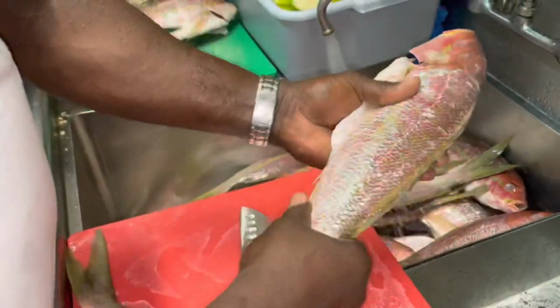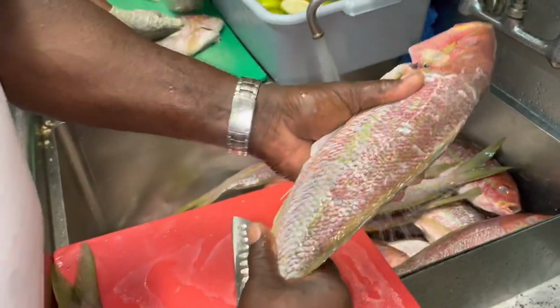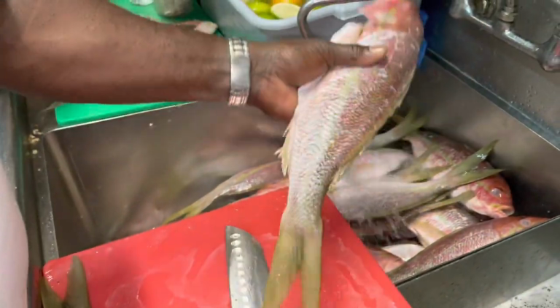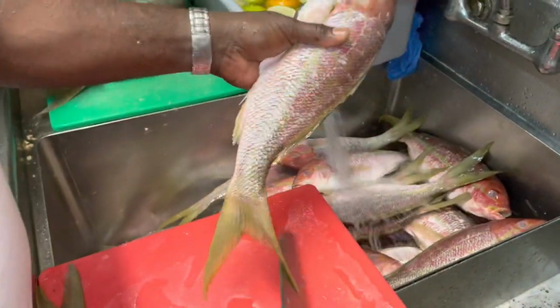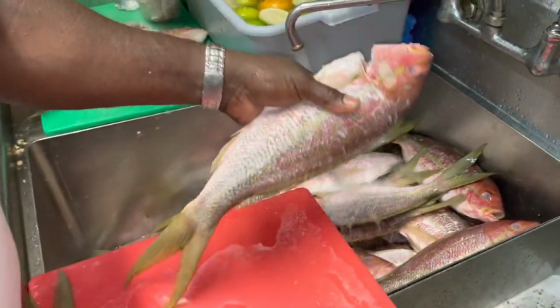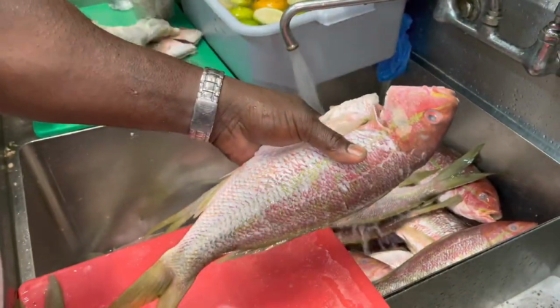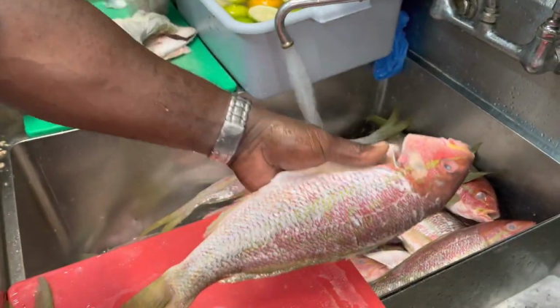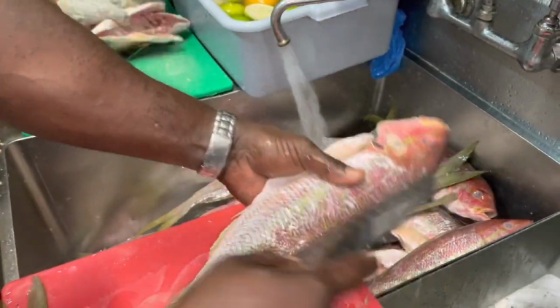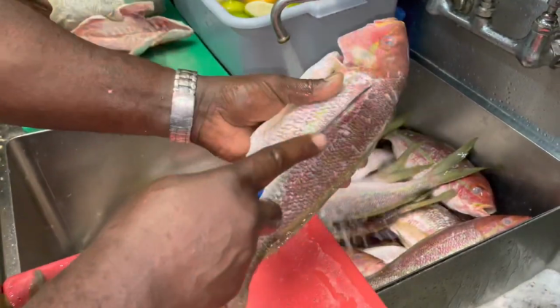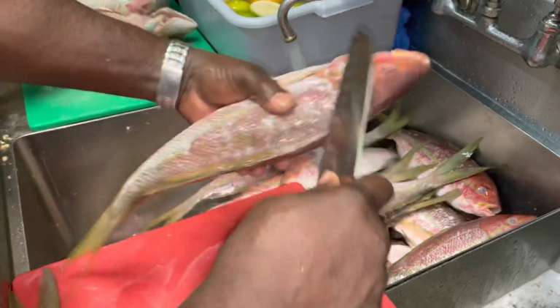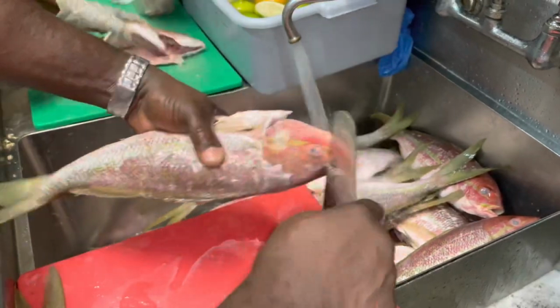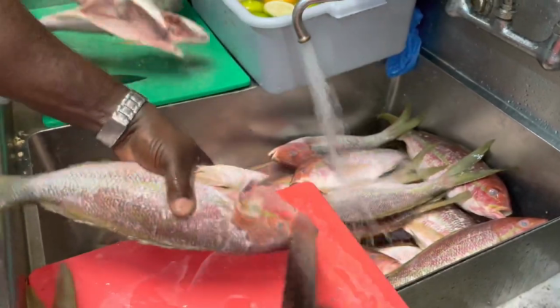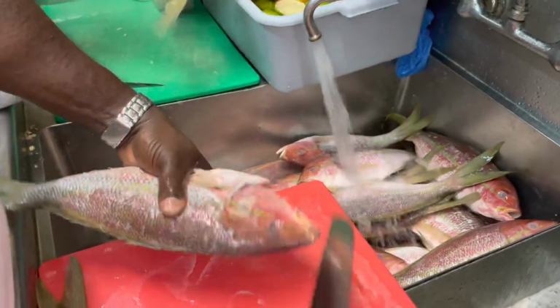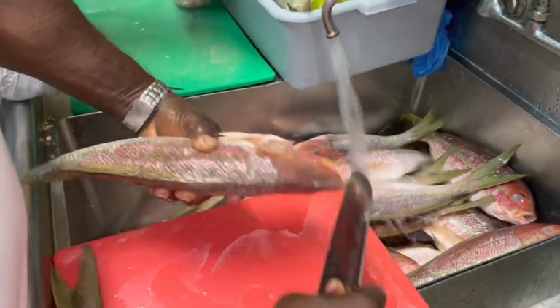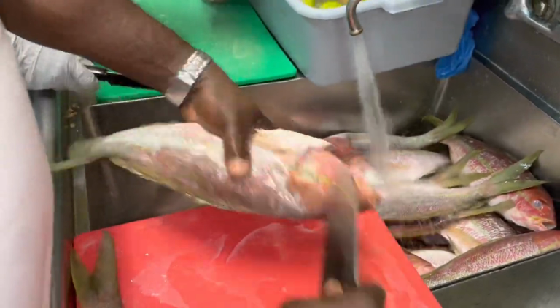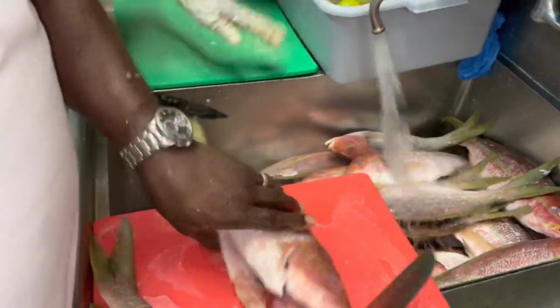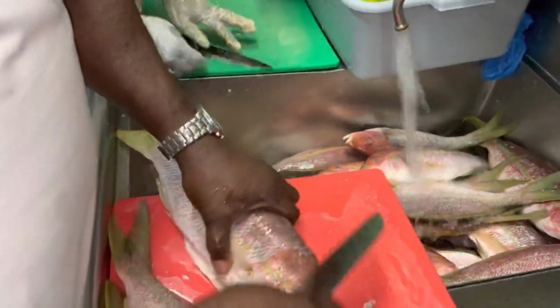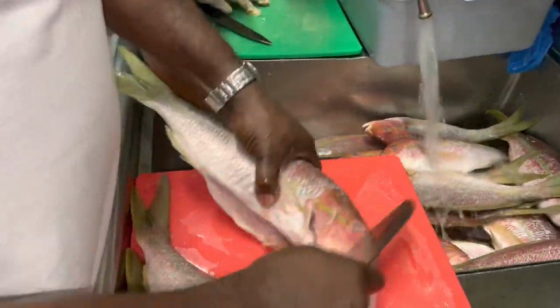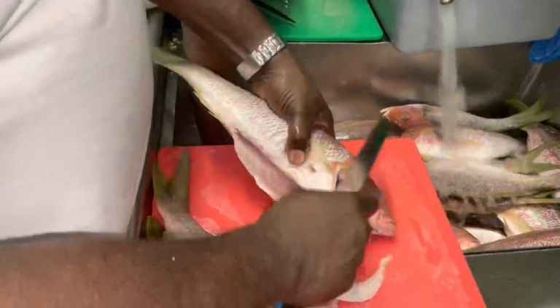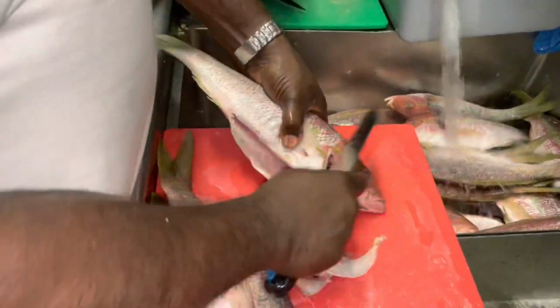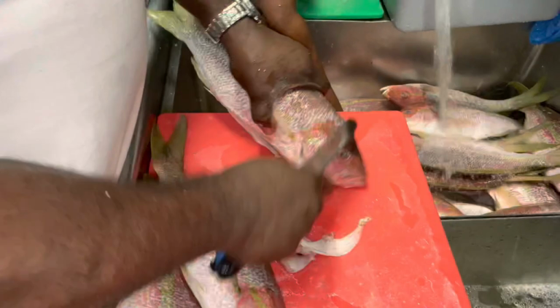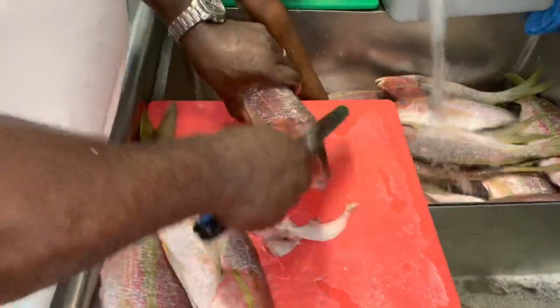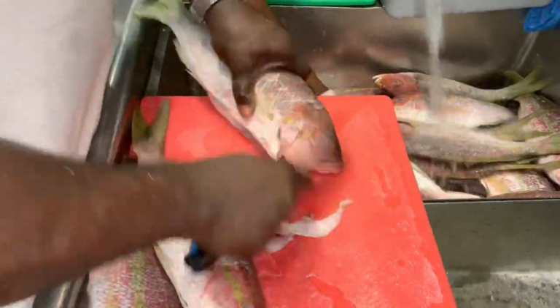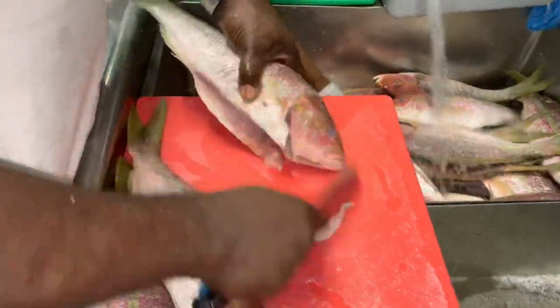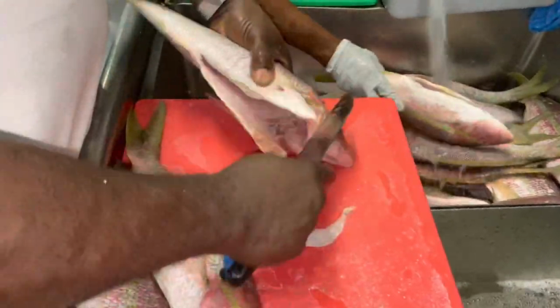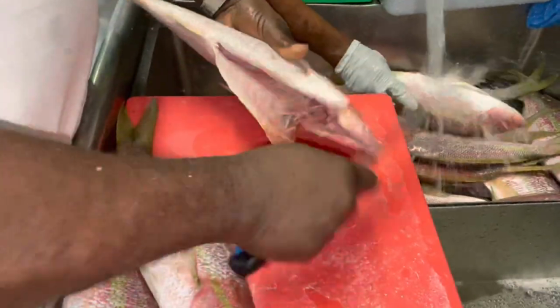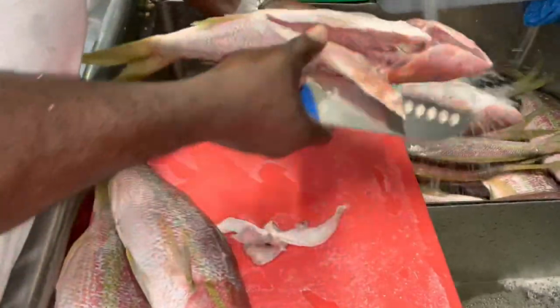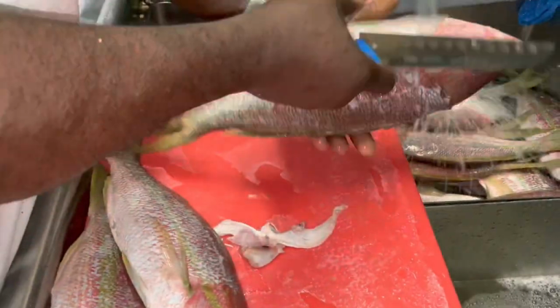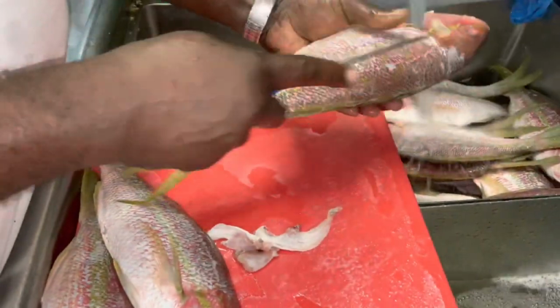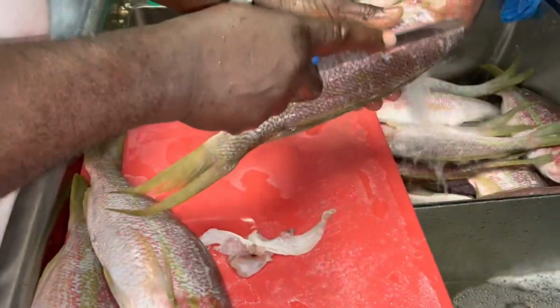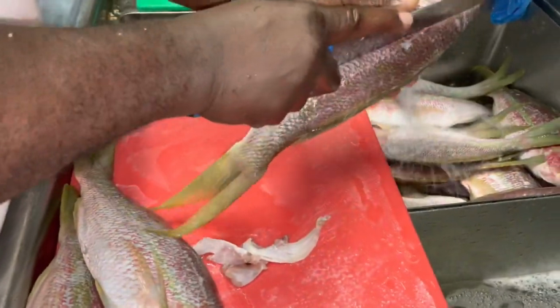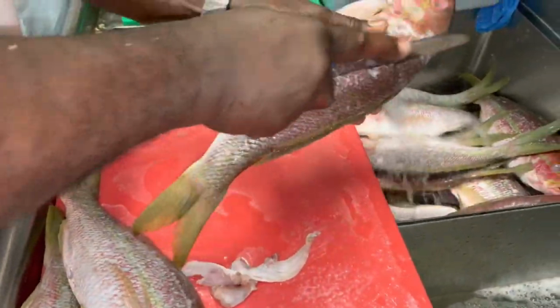And after that, you just got to do one more cleaning of the head. Make sure everything's out. There's a lot of scales that'll be hiding in the head part. And after that, we go ahead and score.